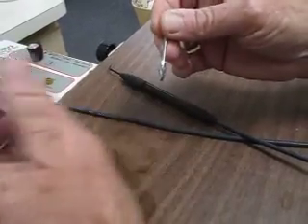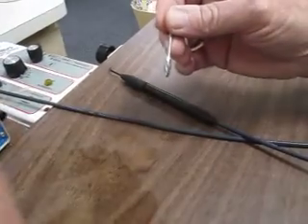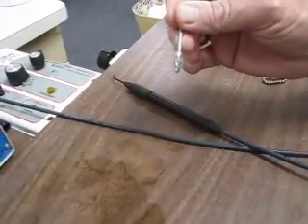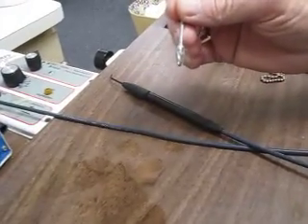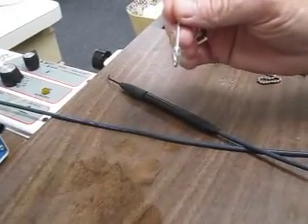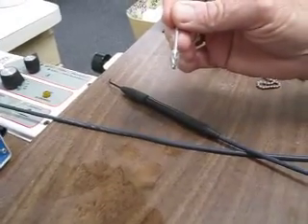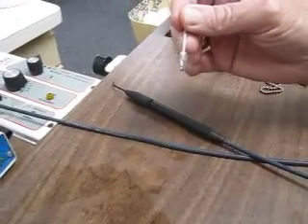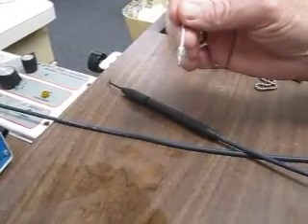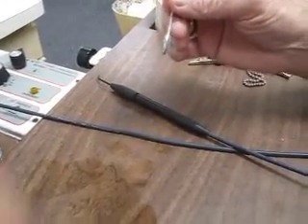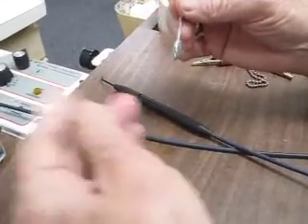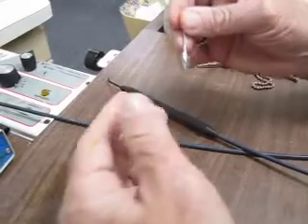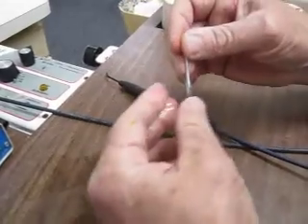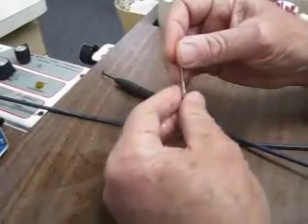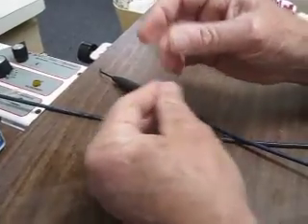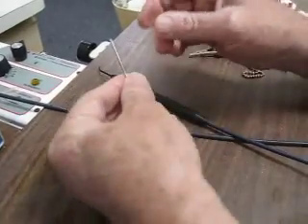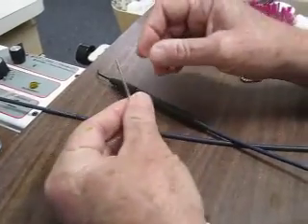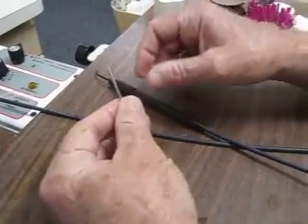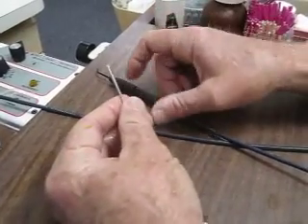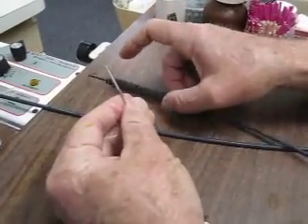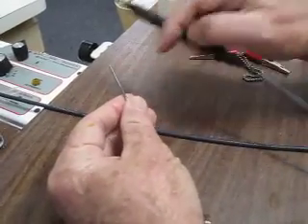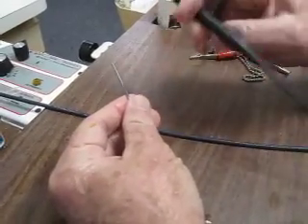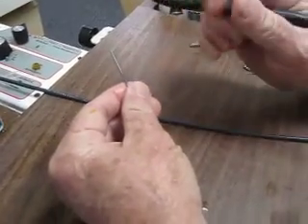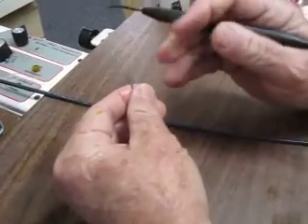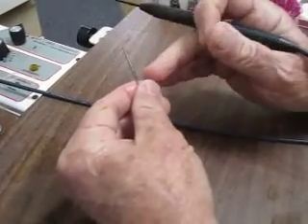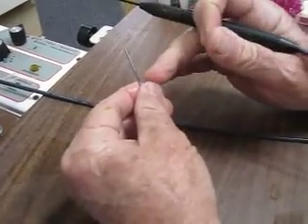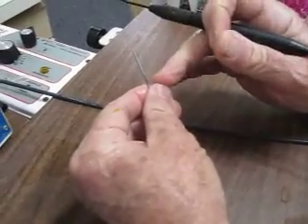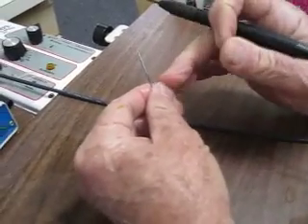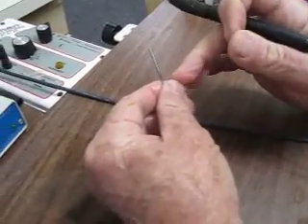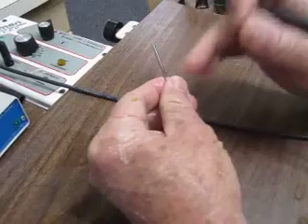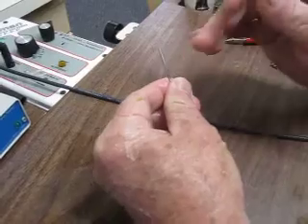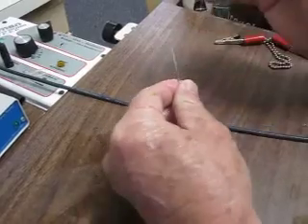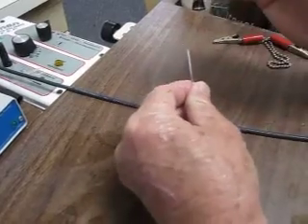We're going to set that burr in some living tissue here, just like this. Now you can imagine that this is an implant in the bone sitting in electrolytes.